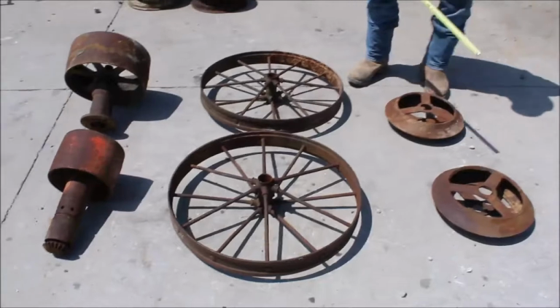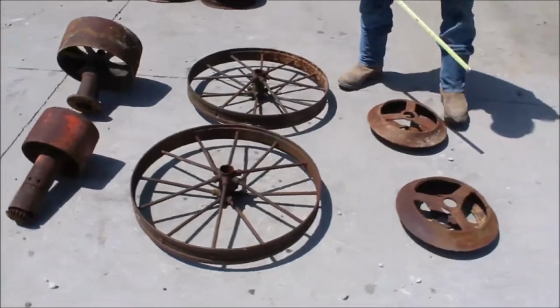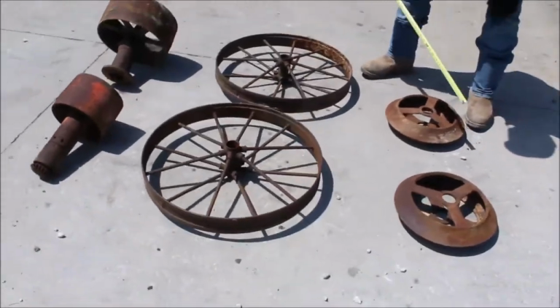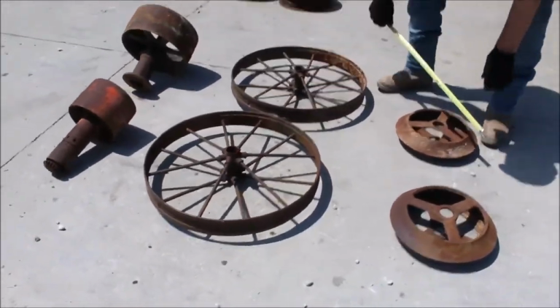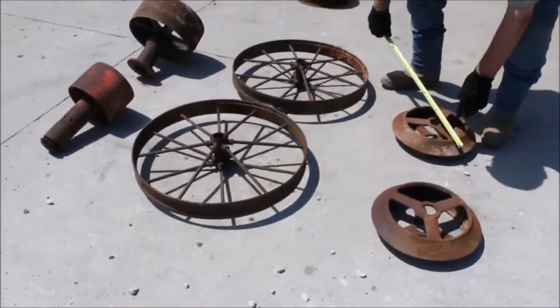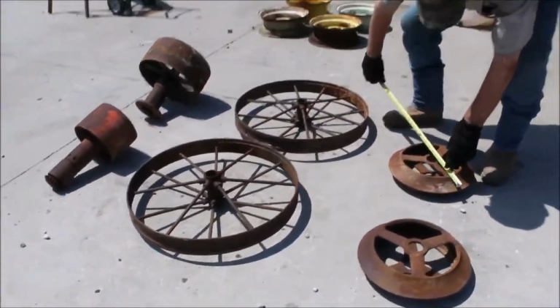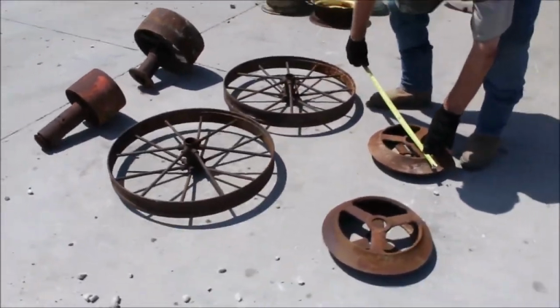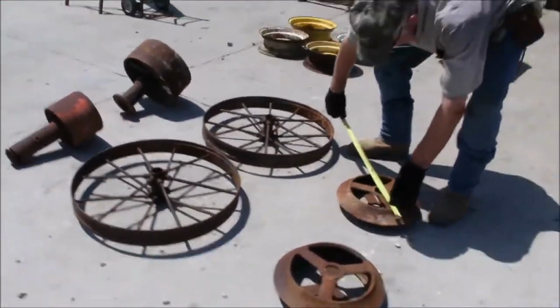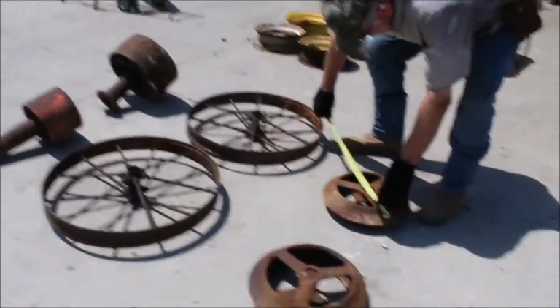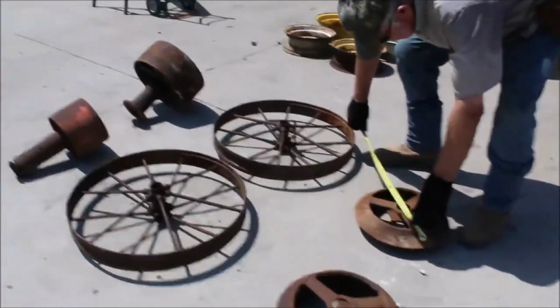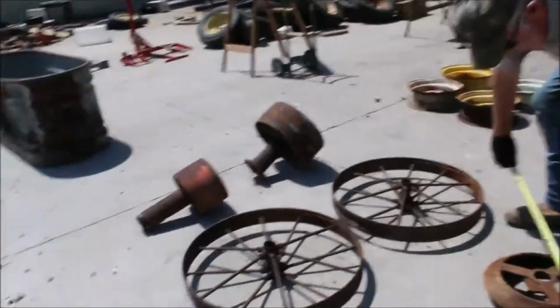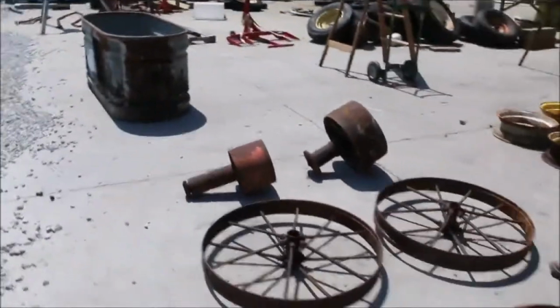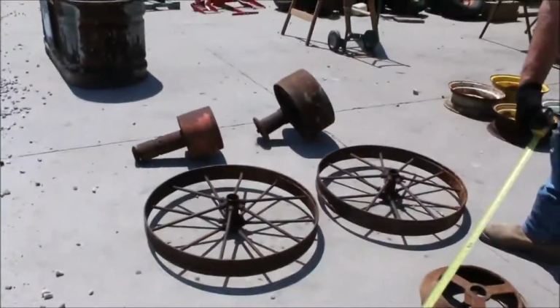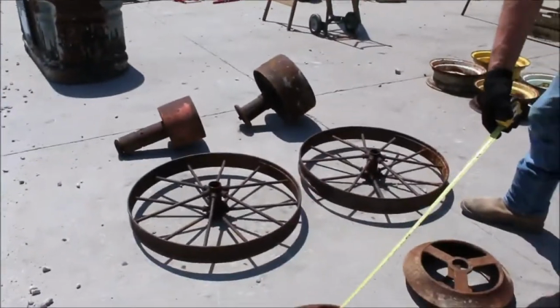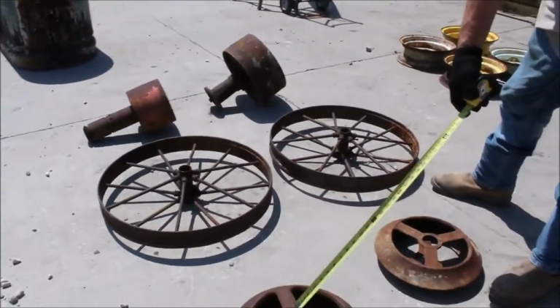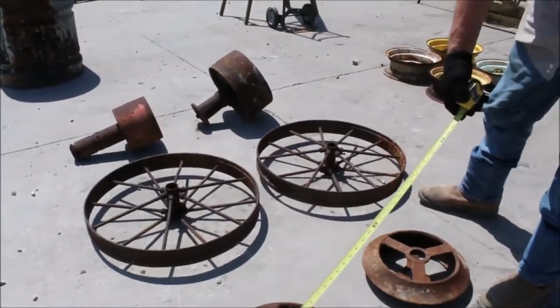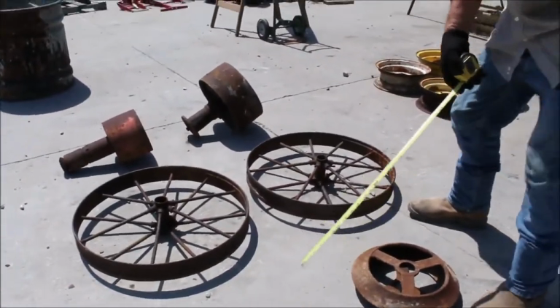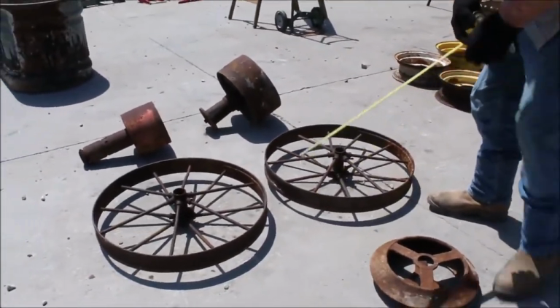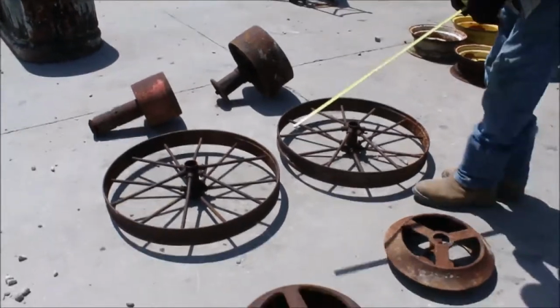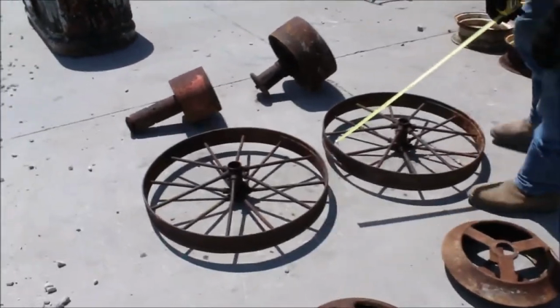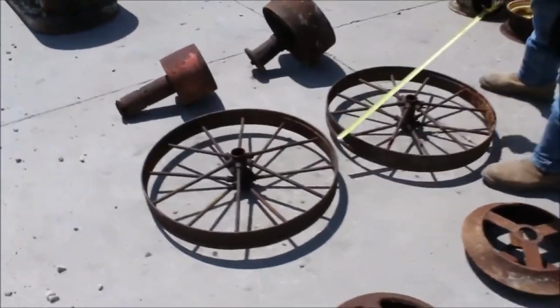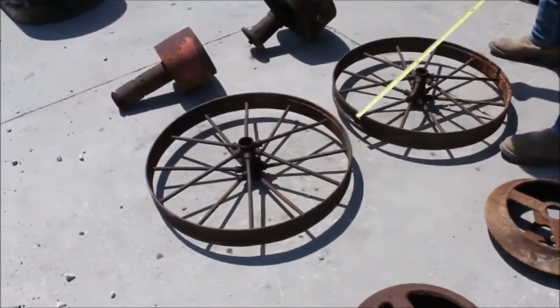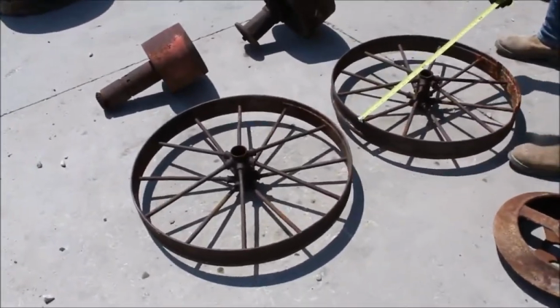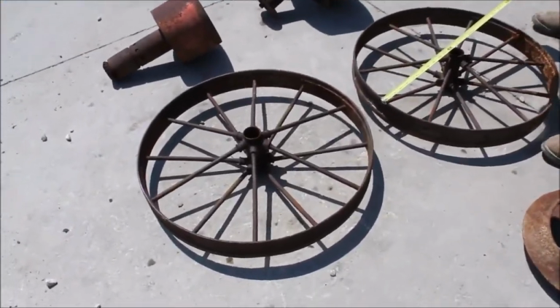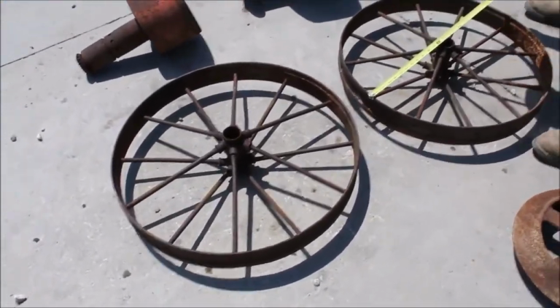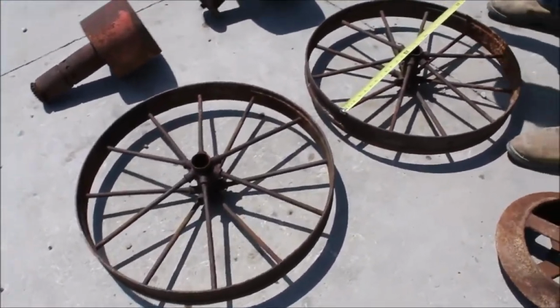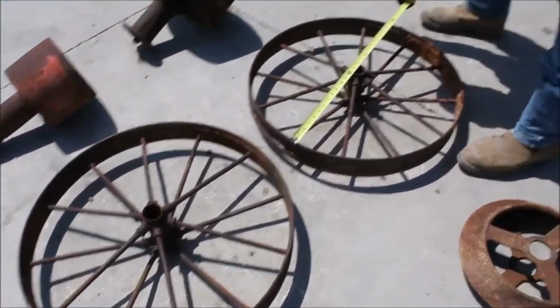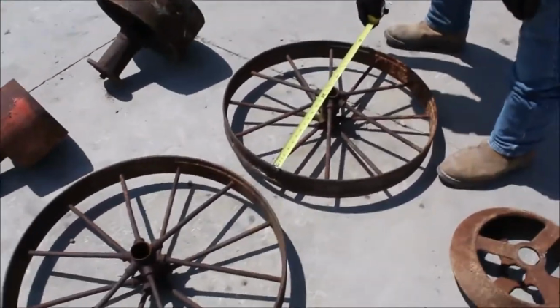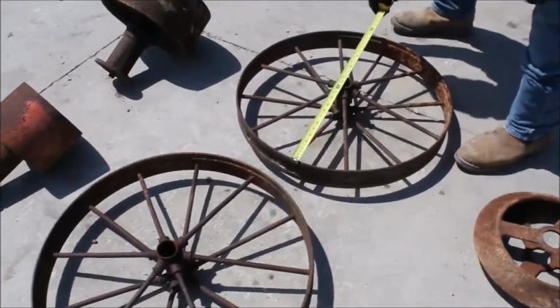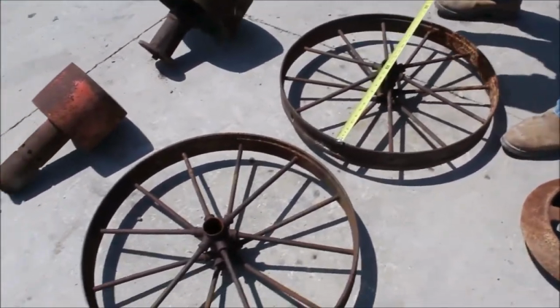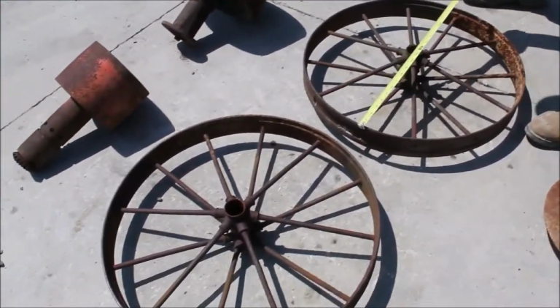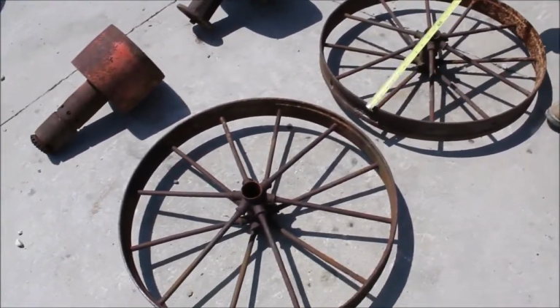Six items: you've got 14-inch color packer wheels, a pair of them. You've got two more steel wheels, 23-inch diameter.